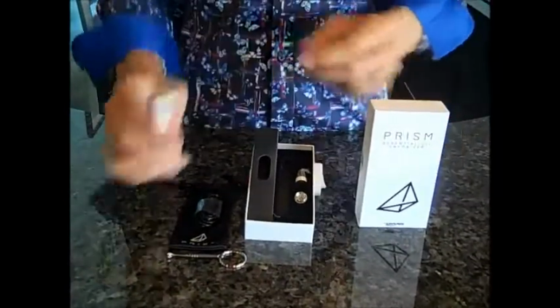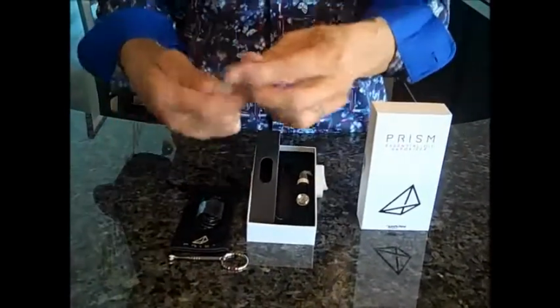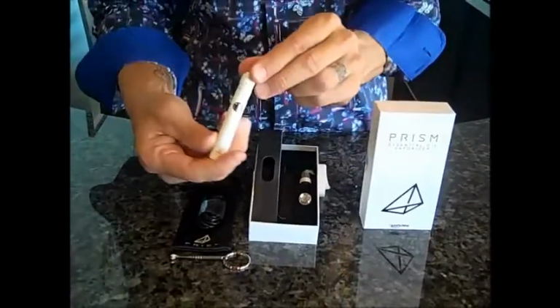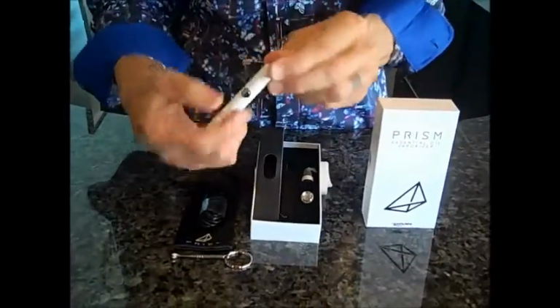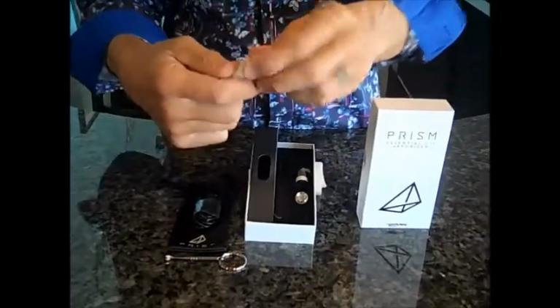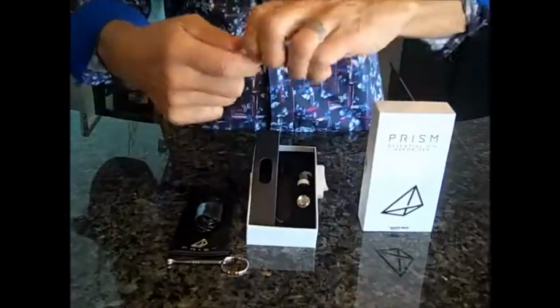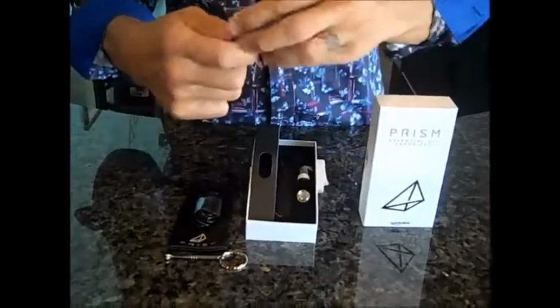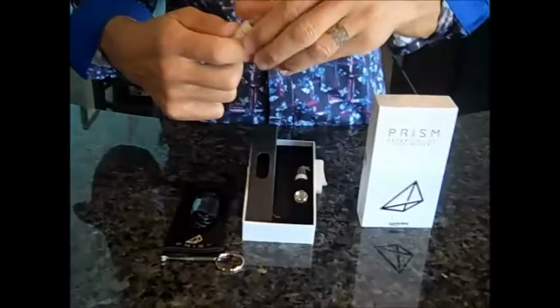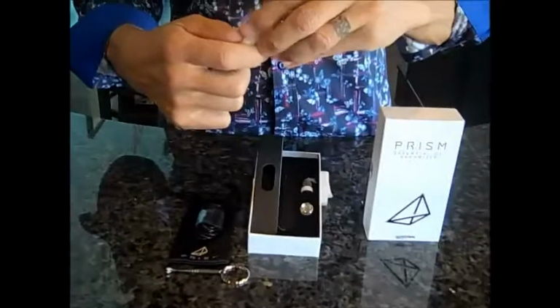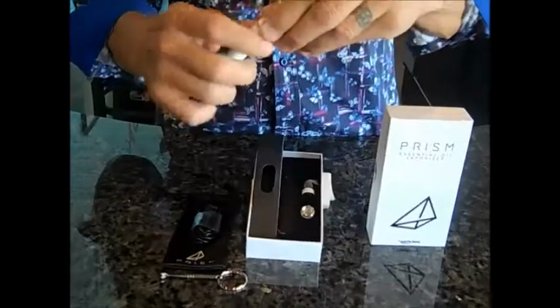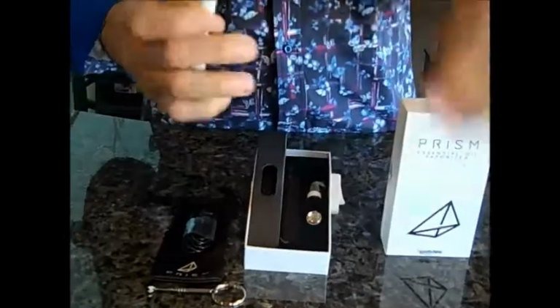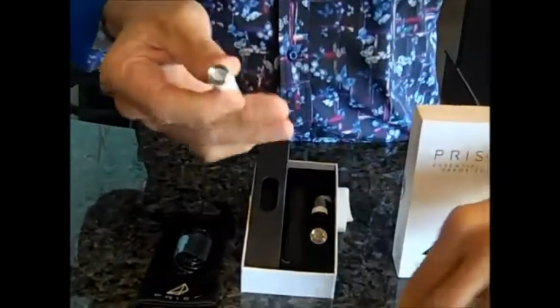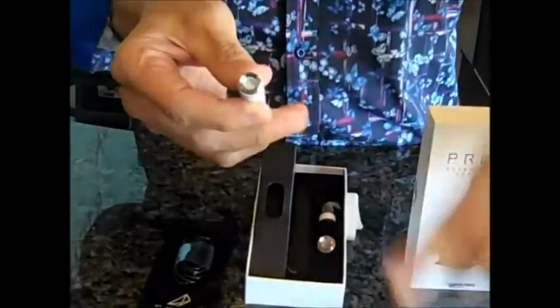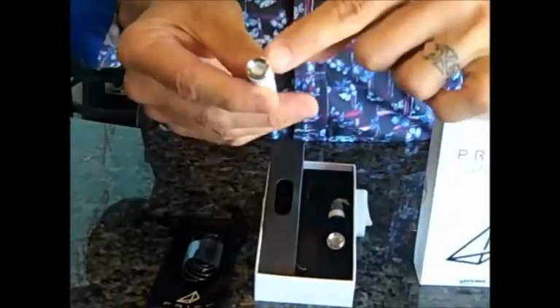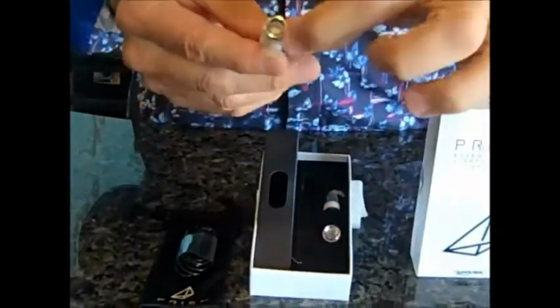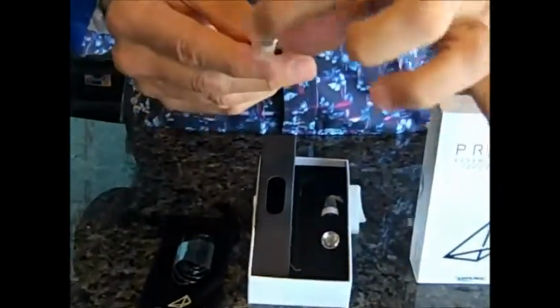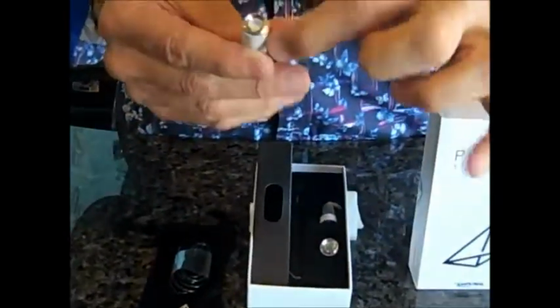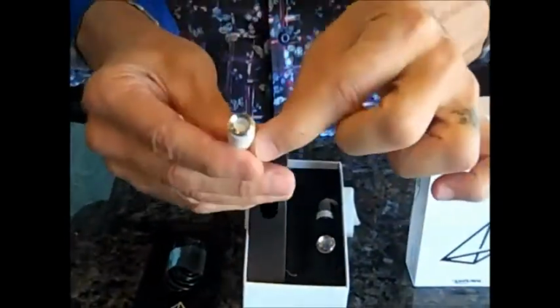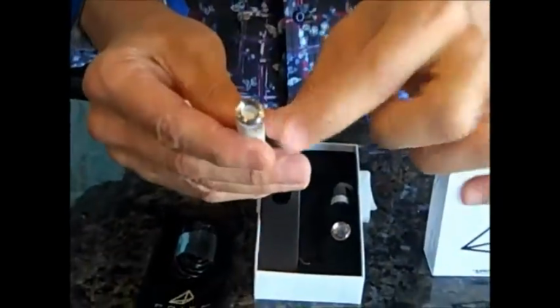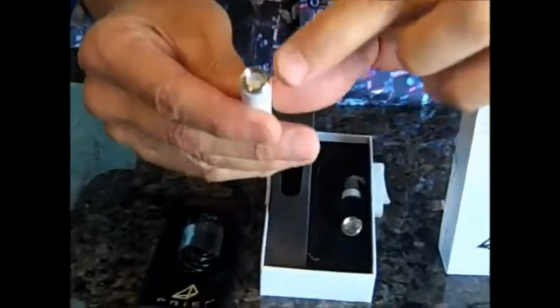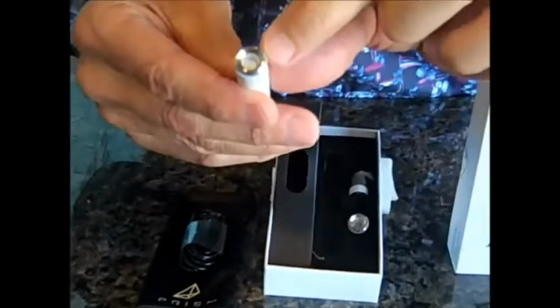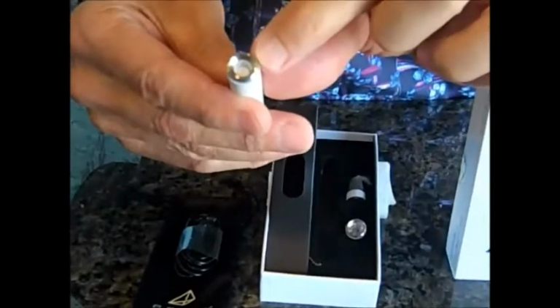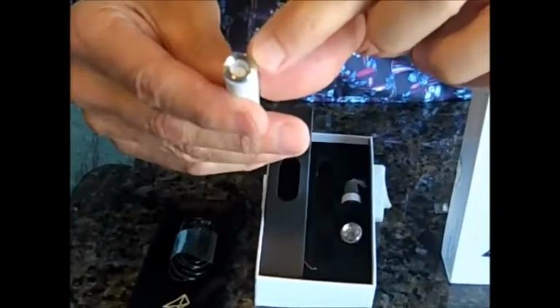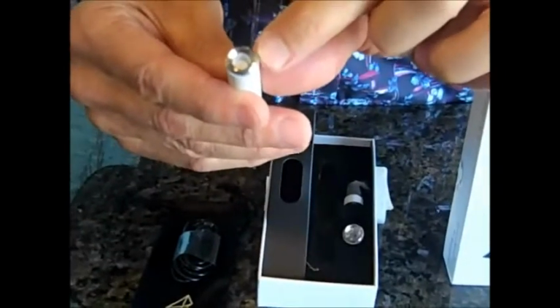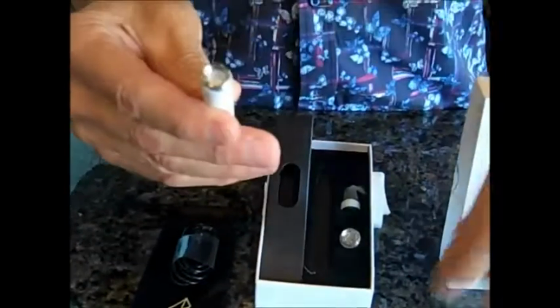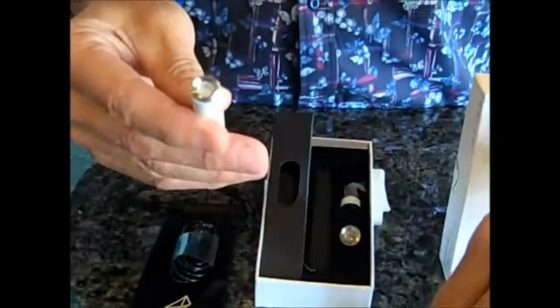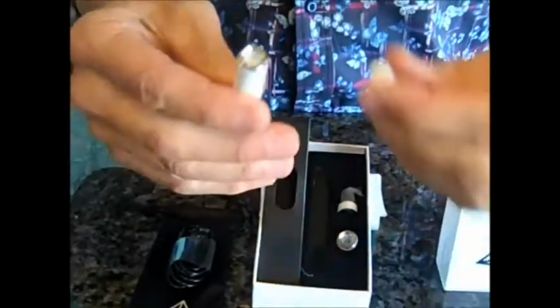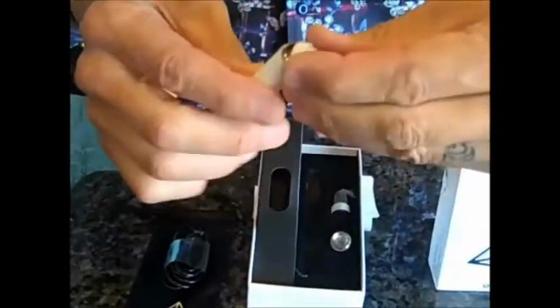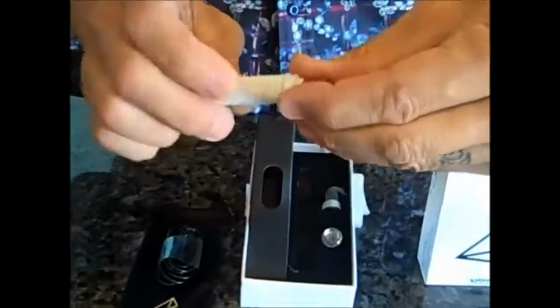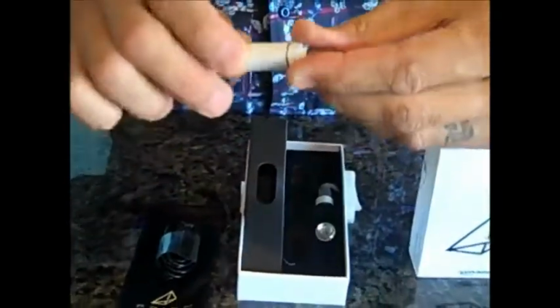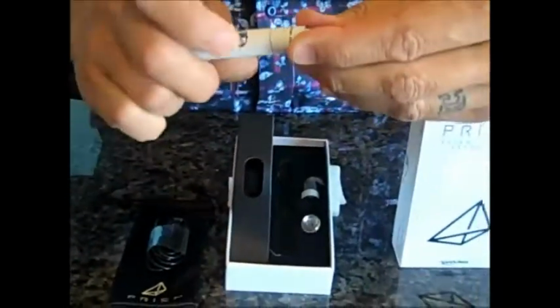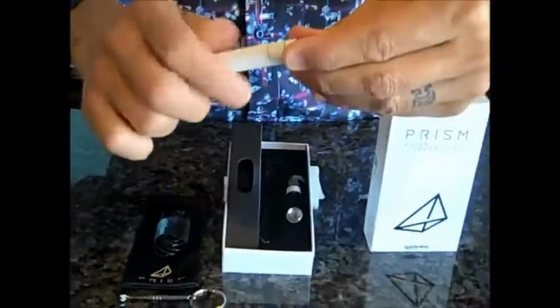The coil that's in the device is a ceramic coil — just a ceramic chamber. You drop your material in there, put the mouthpiece back on. Very simple to use.